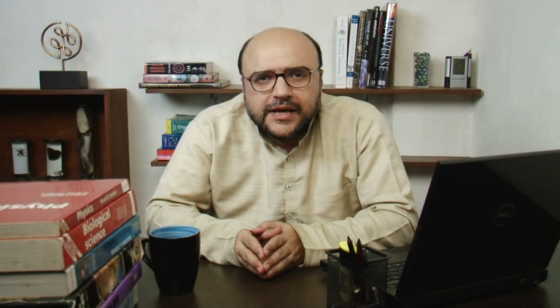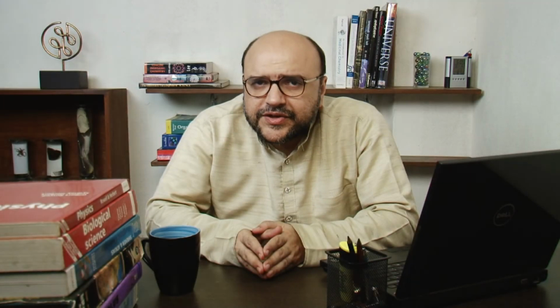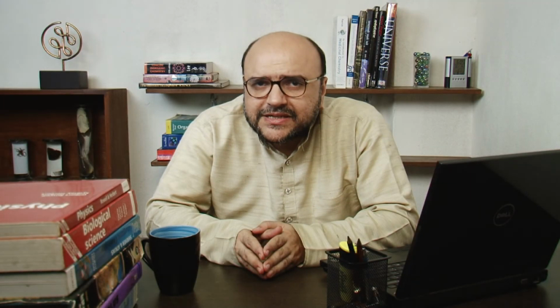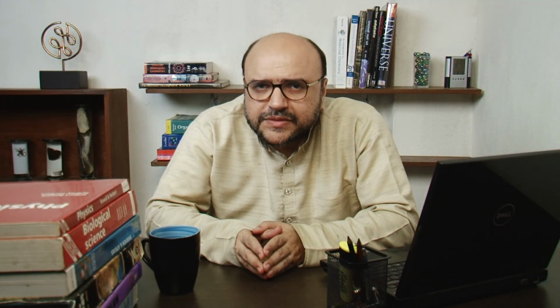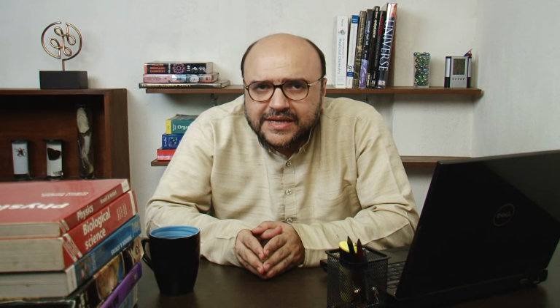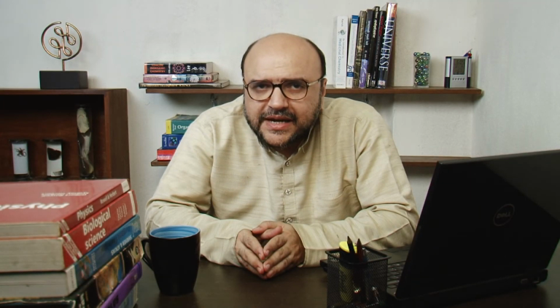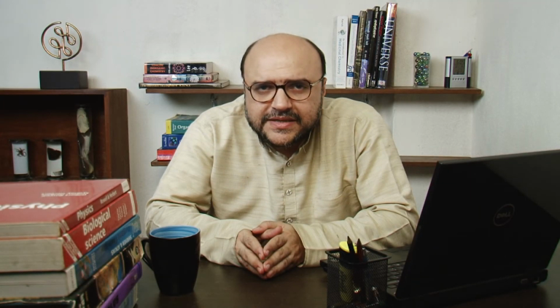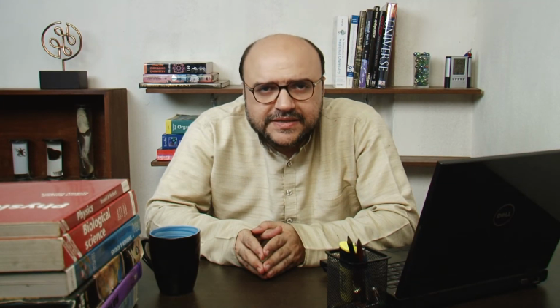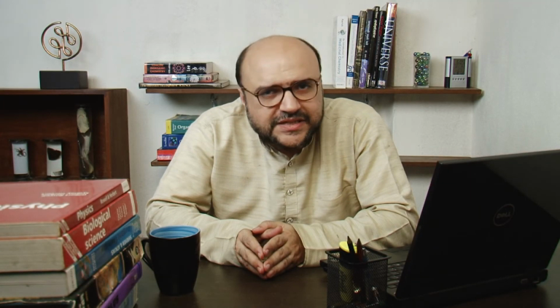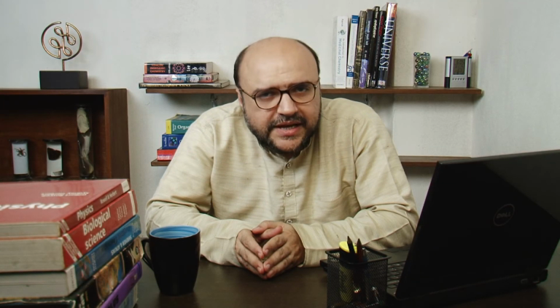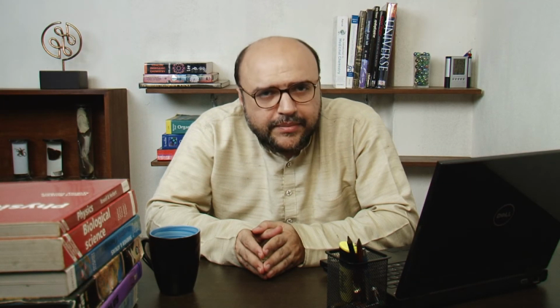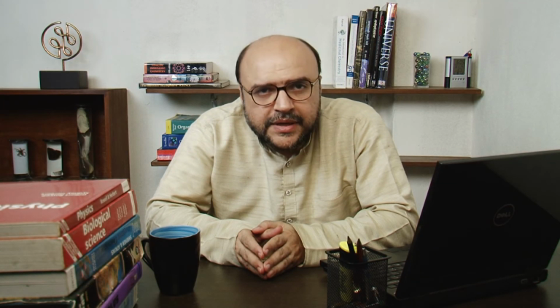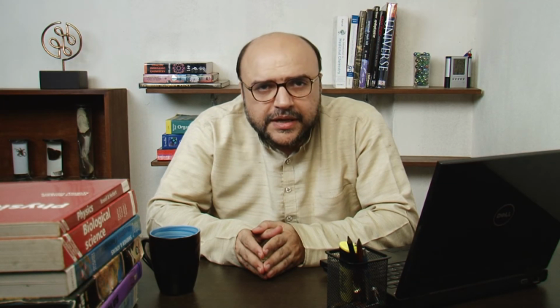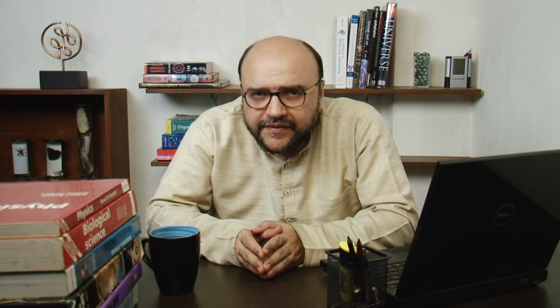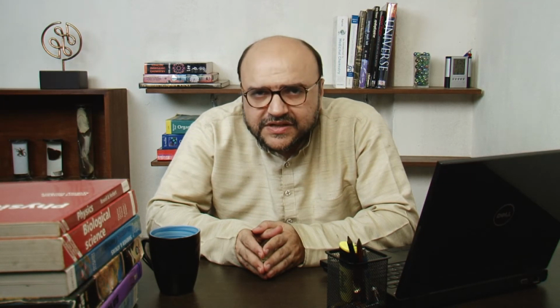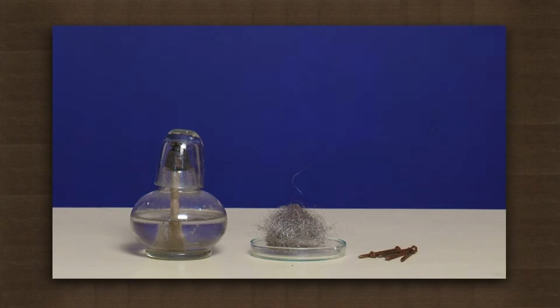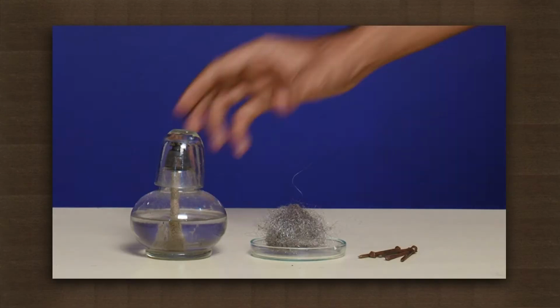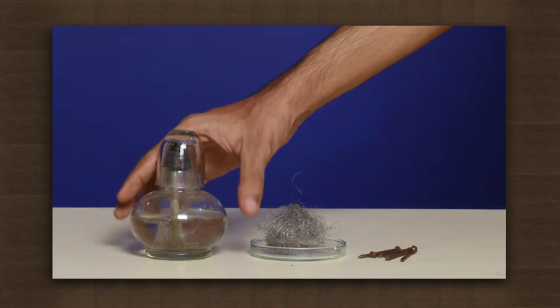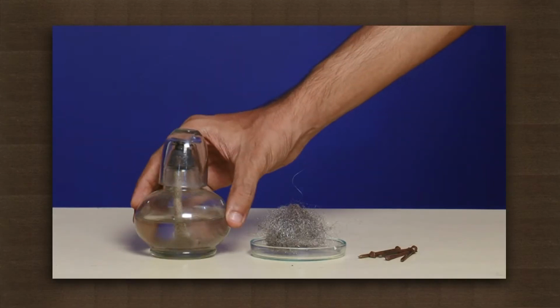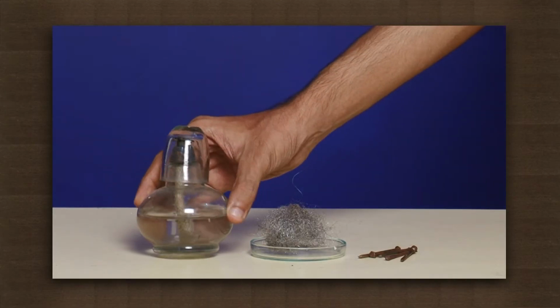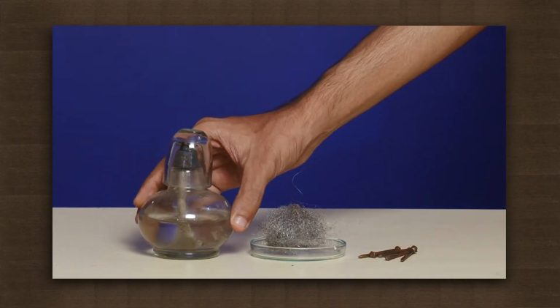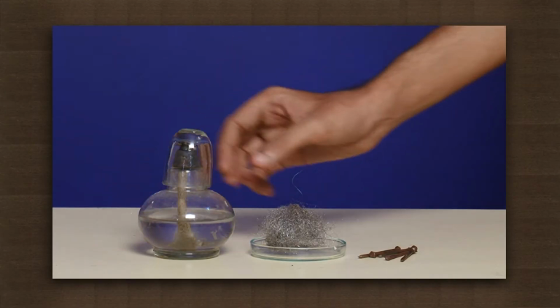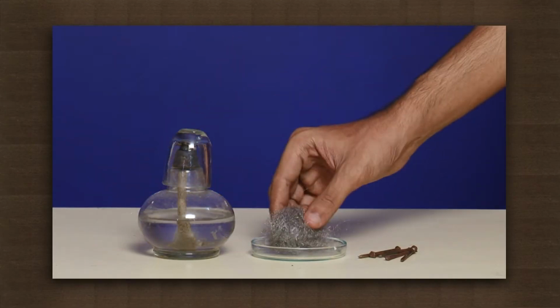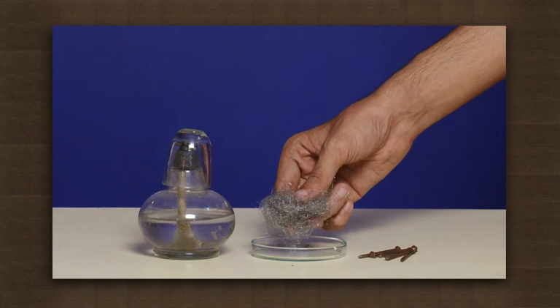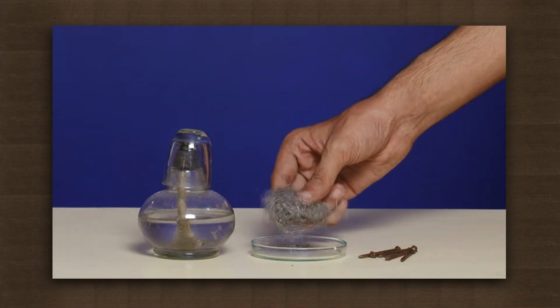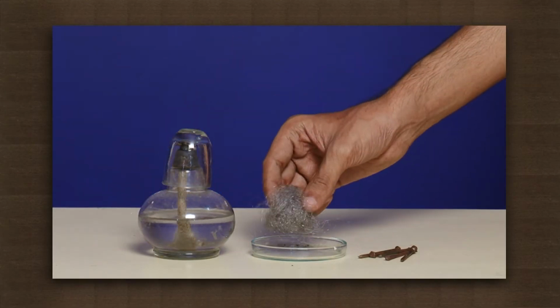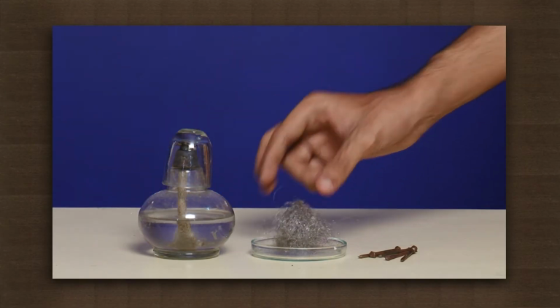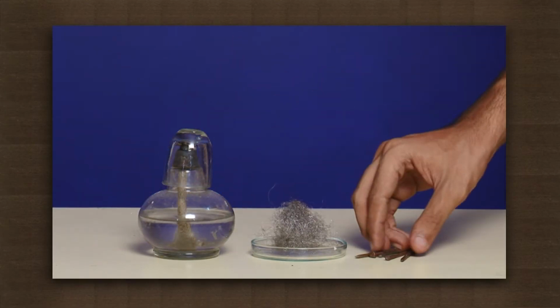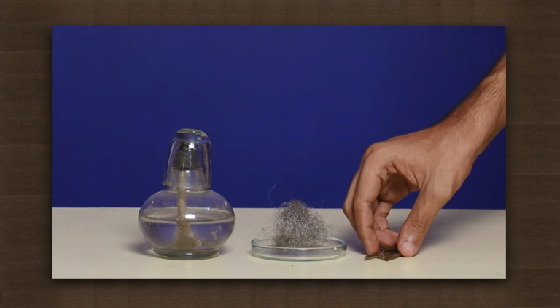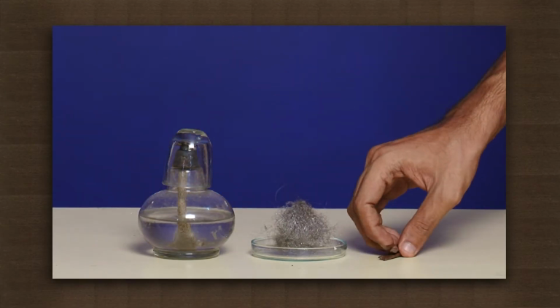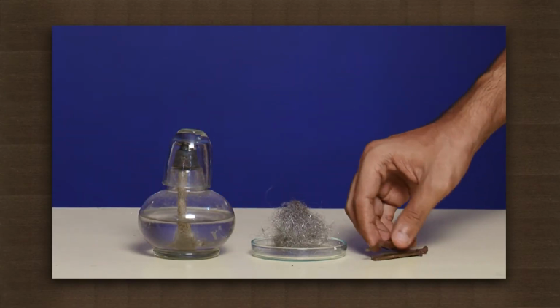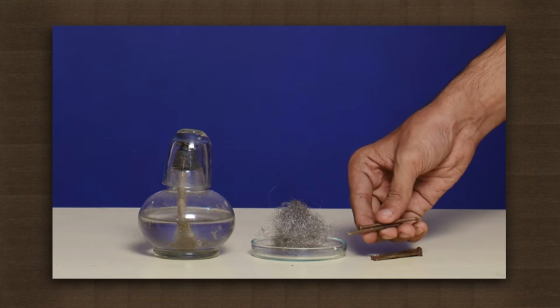Let us create some sparks and understand the science behind them. Here we have a spirit lamp, iron wool, and some iron nails.